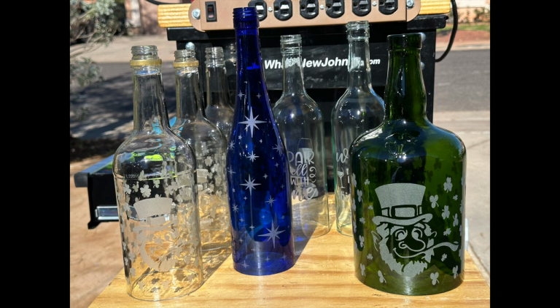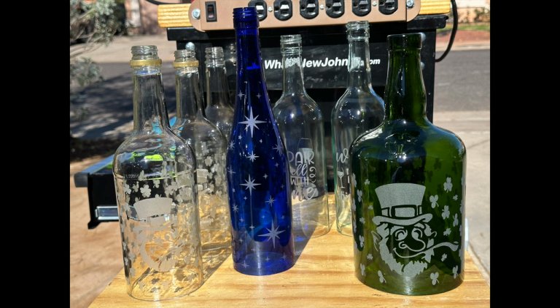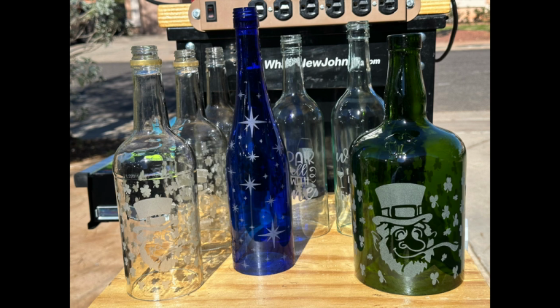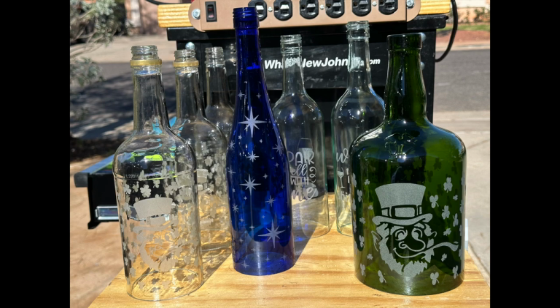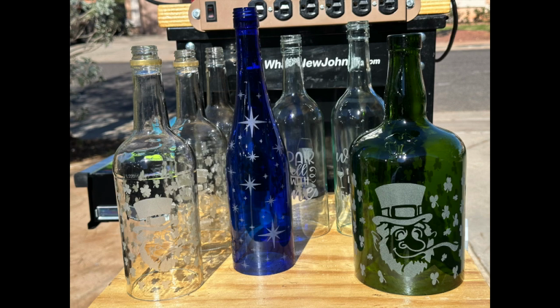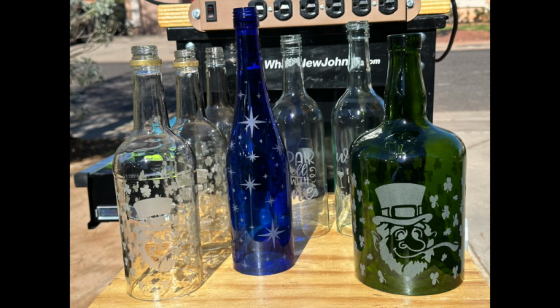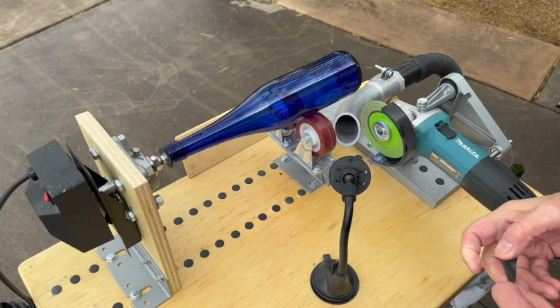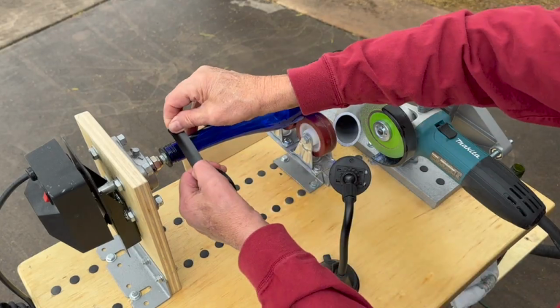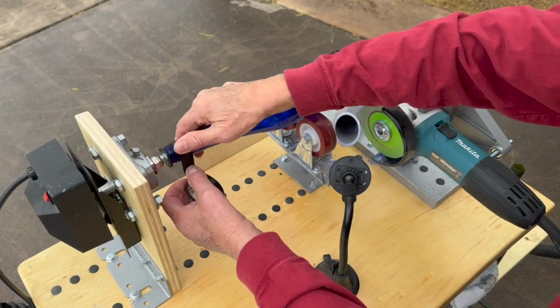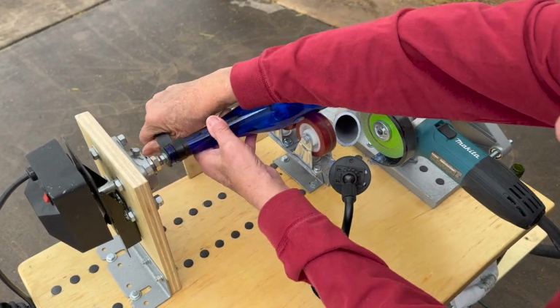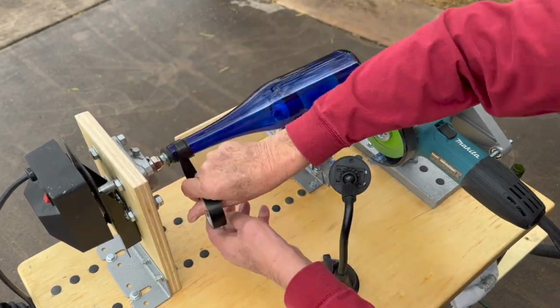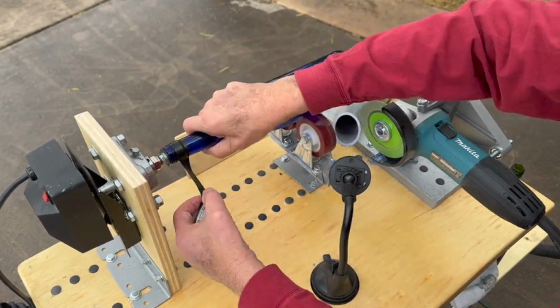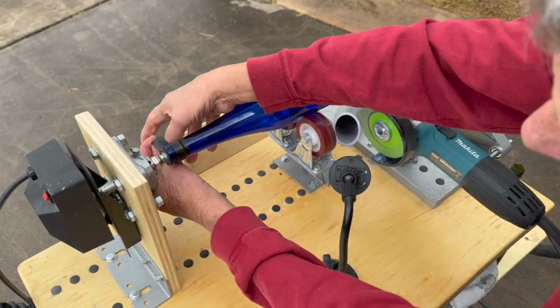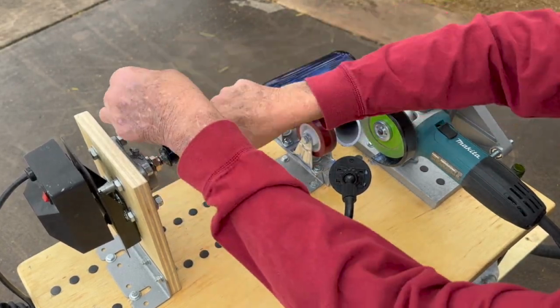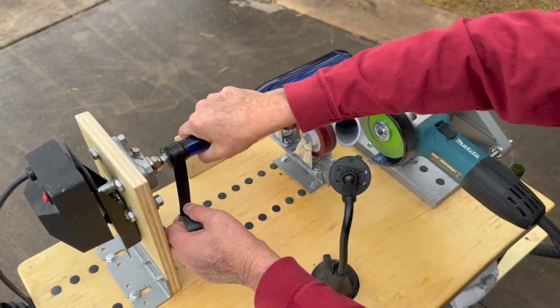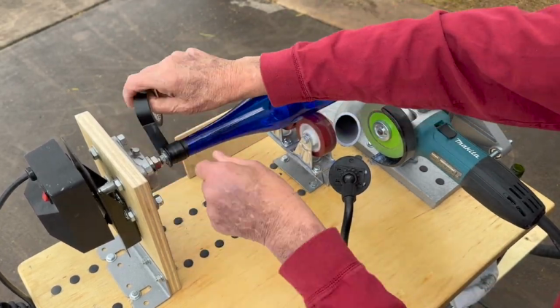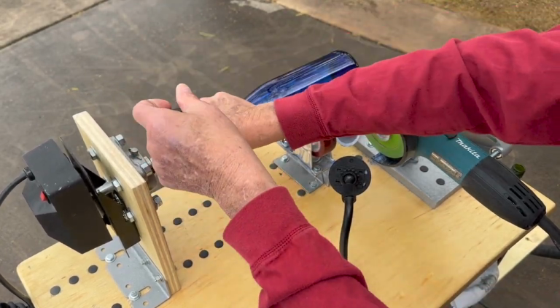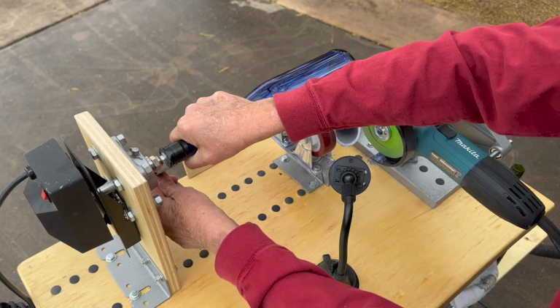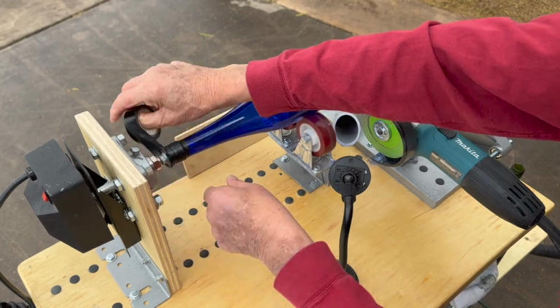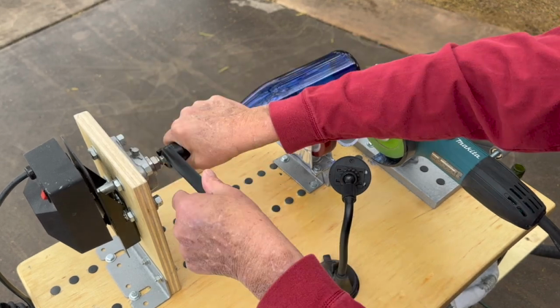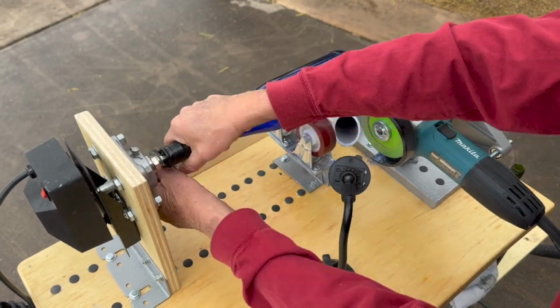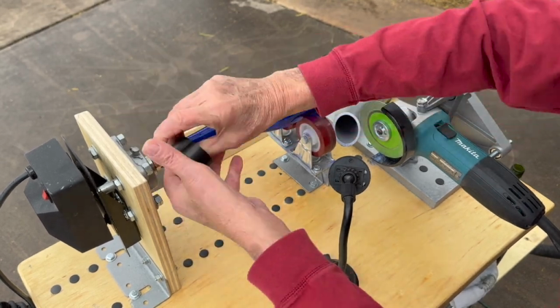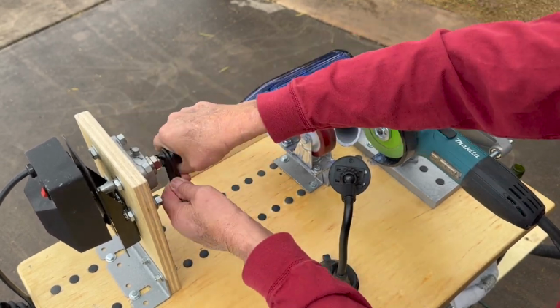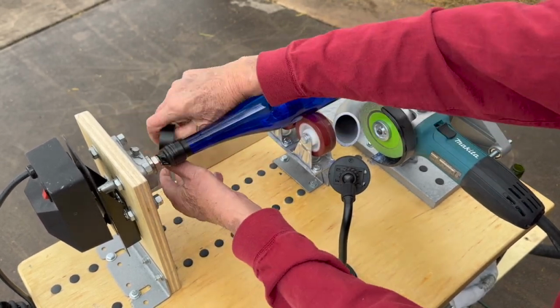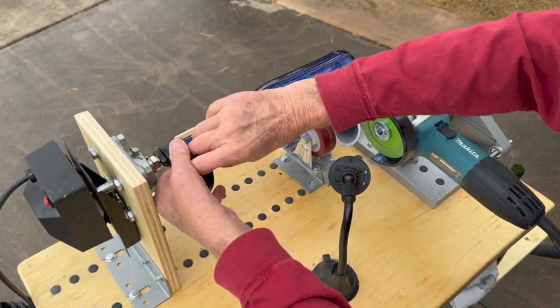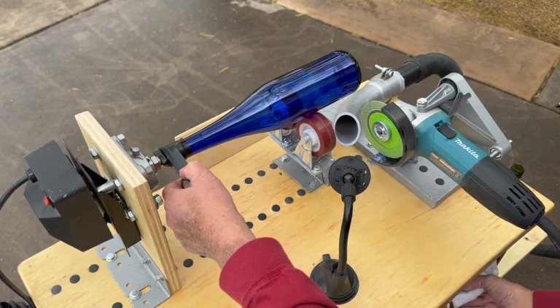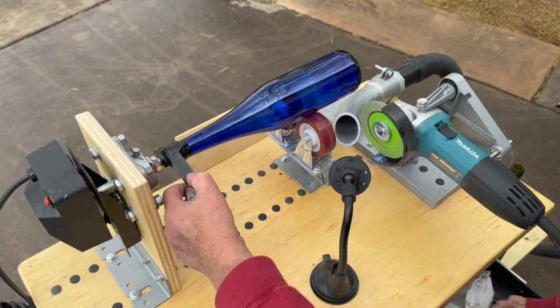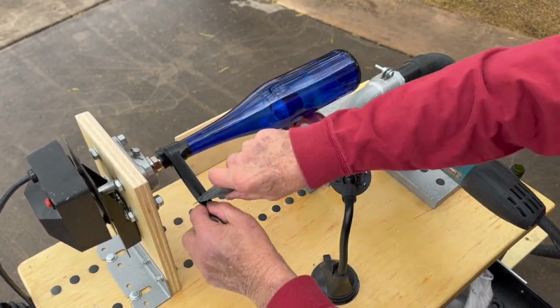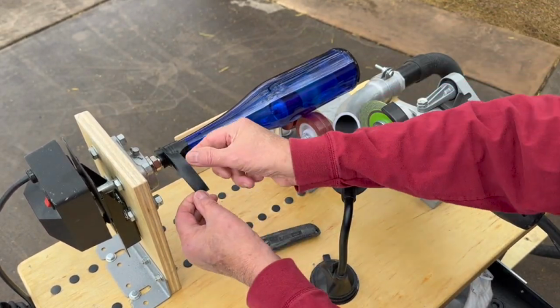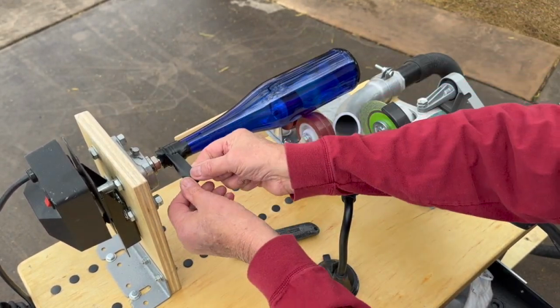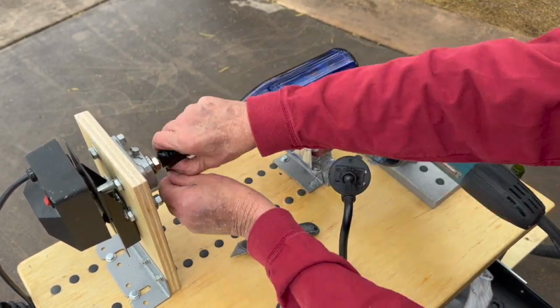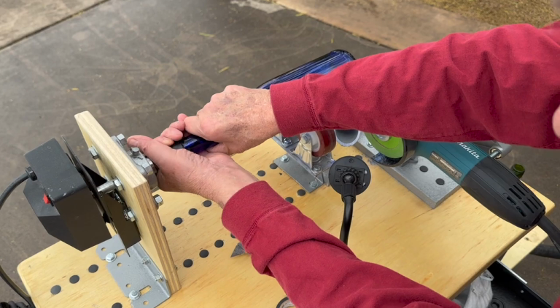Bottle color really doesn't make any difference. We're demonstrating the use of our new bottle cutting machine, which is really a labor-saving device. In this video we're cutting two wine bottles.